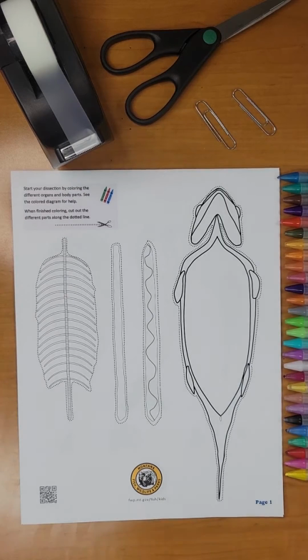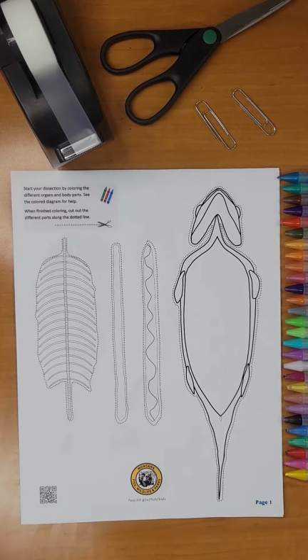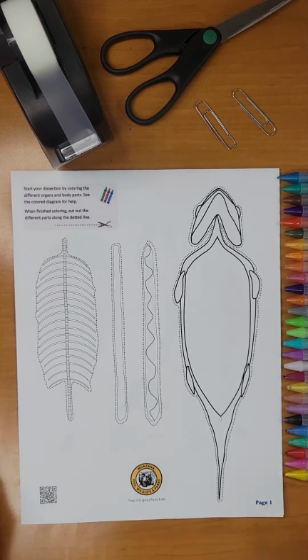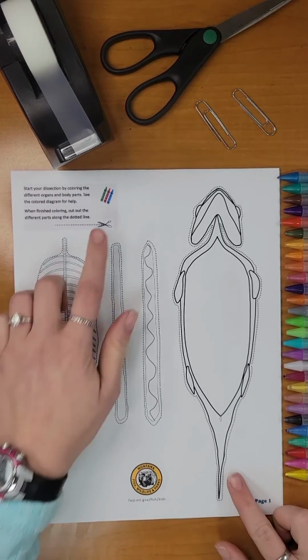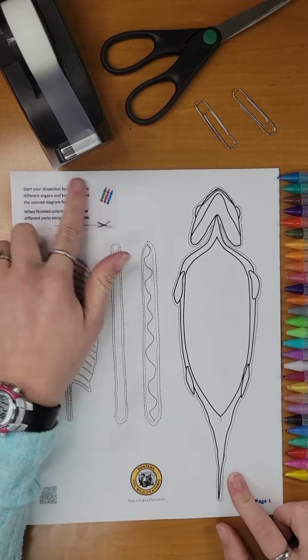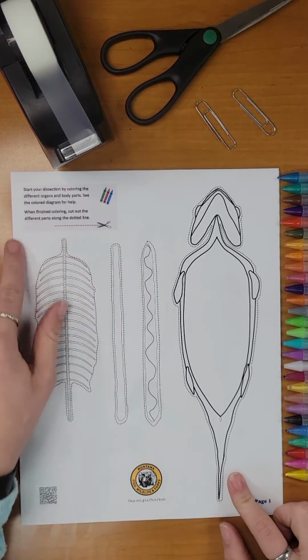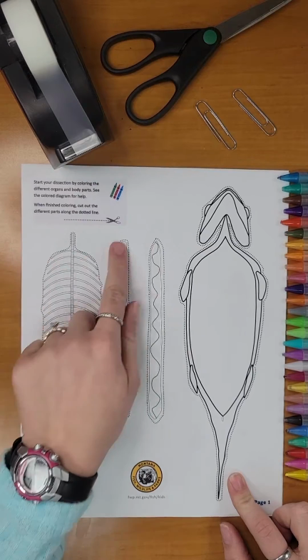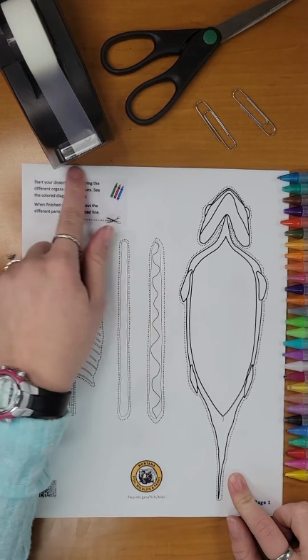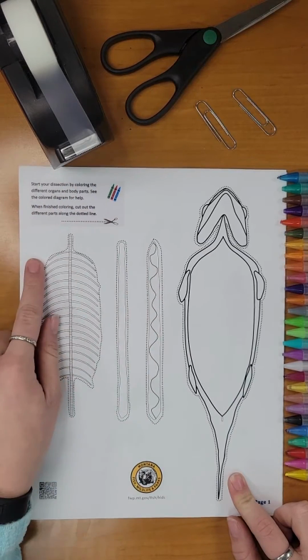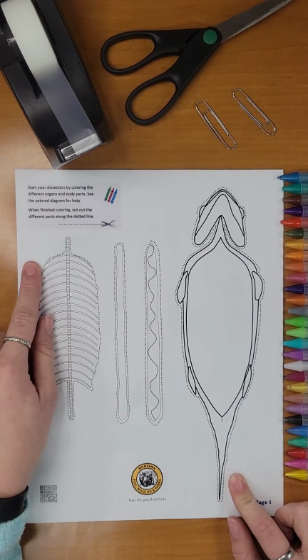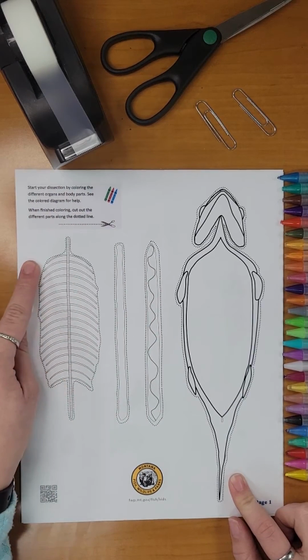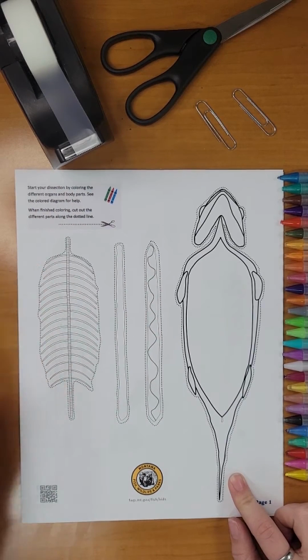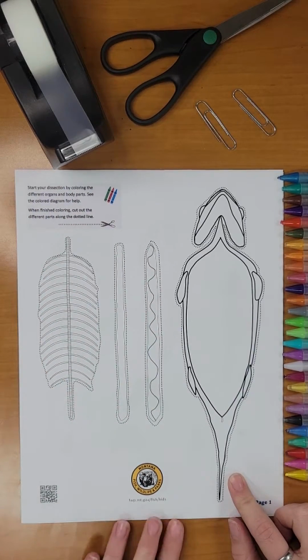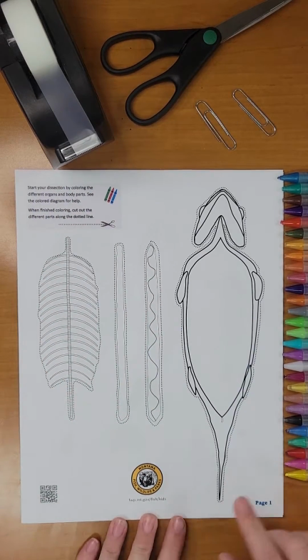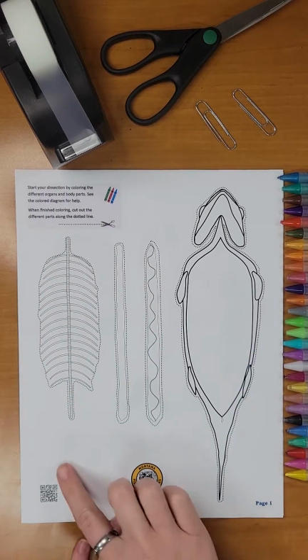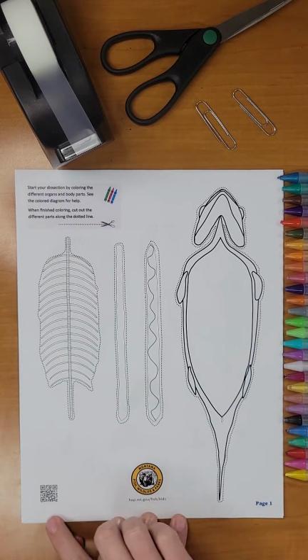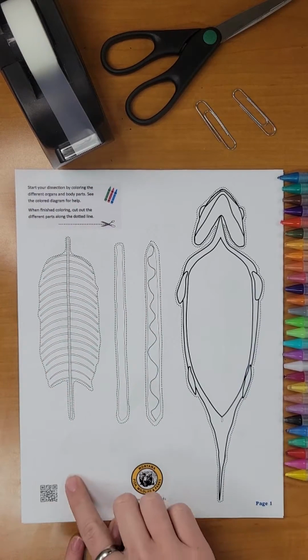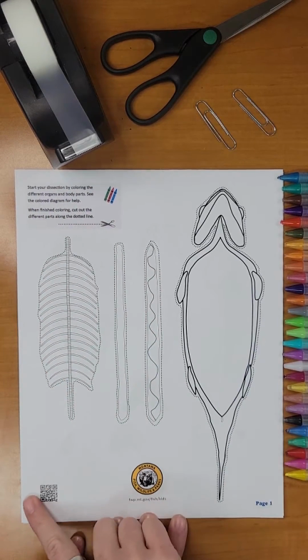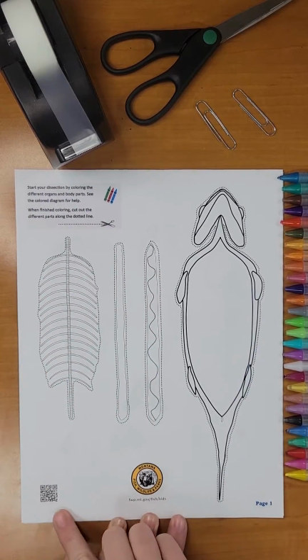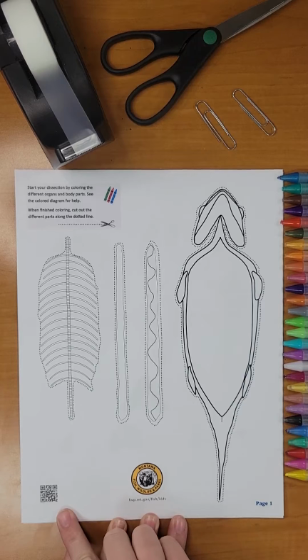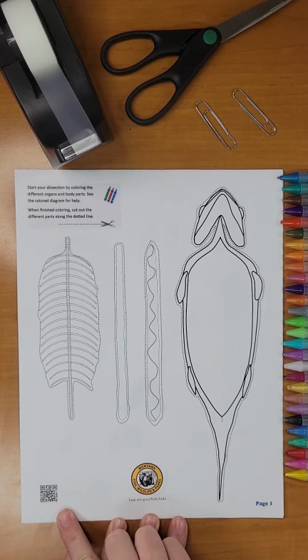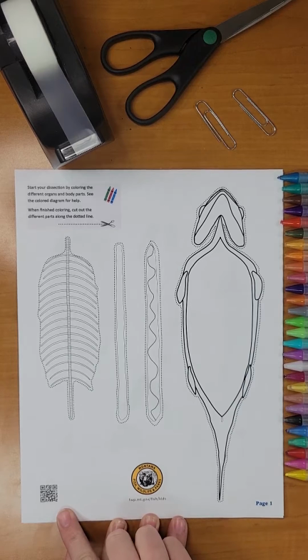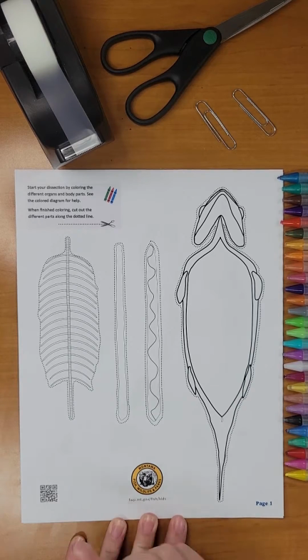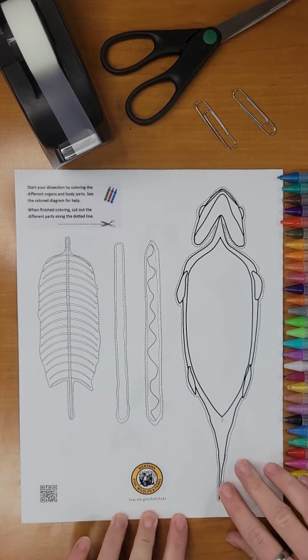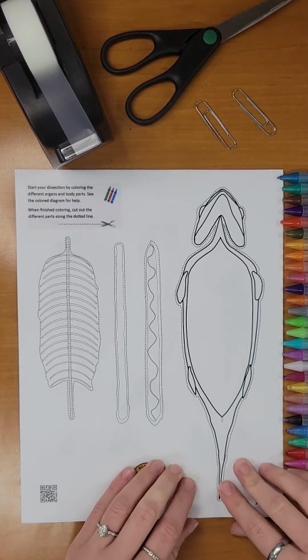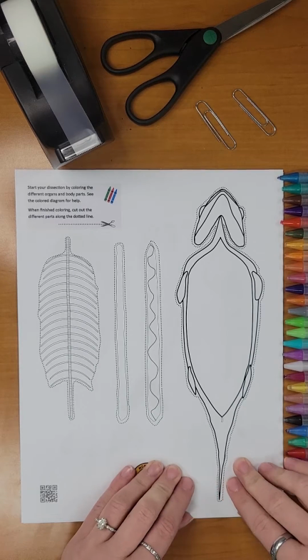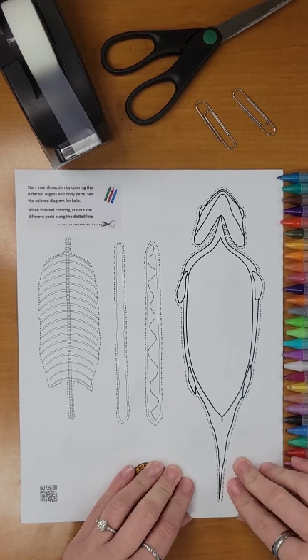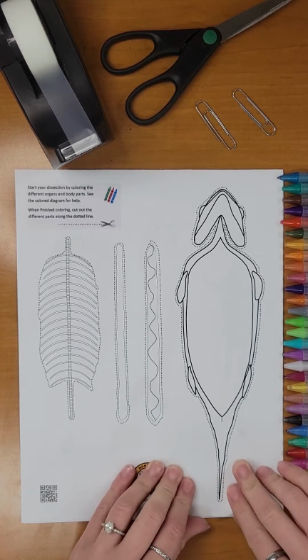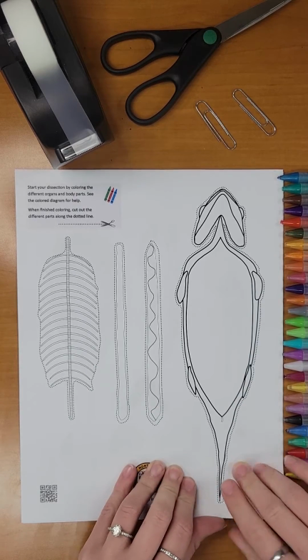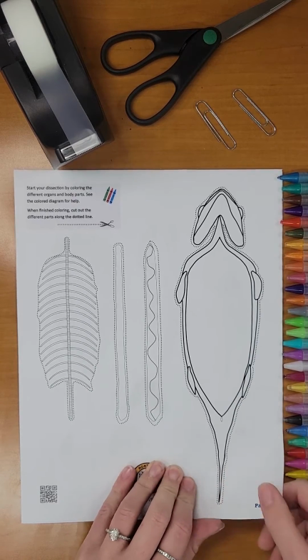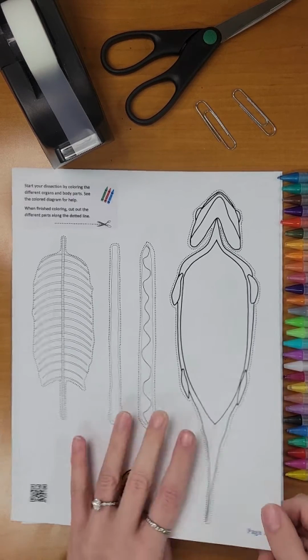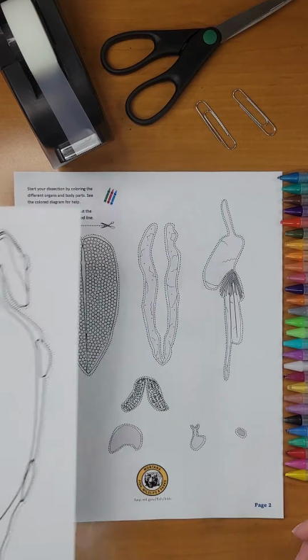In the upper left corner you will see special instructions to follow before you begin your dissection. If you think you have missed a step or want to watch this demo again, we have a QR code on each page for easy access.